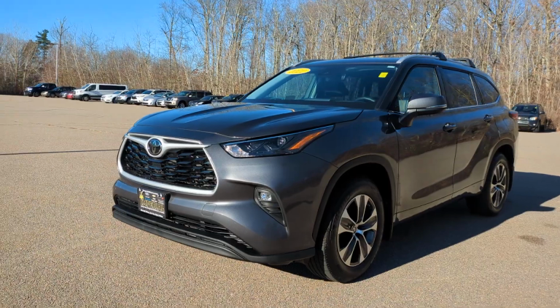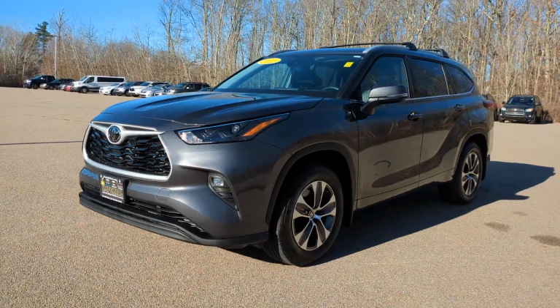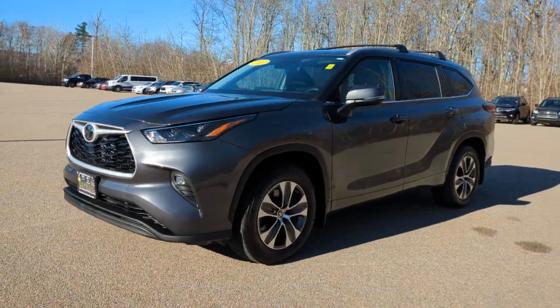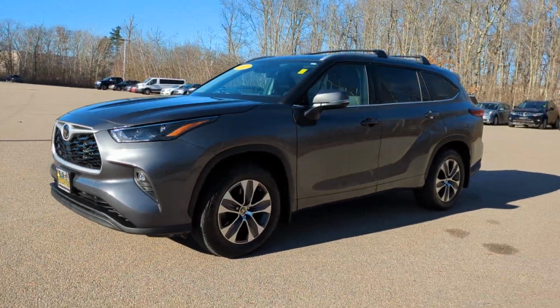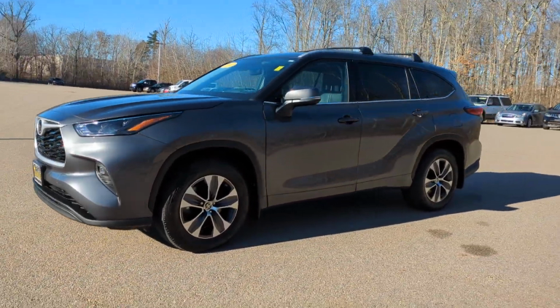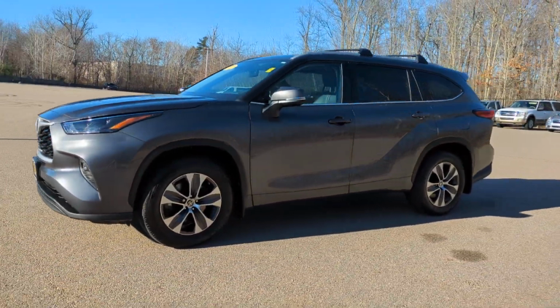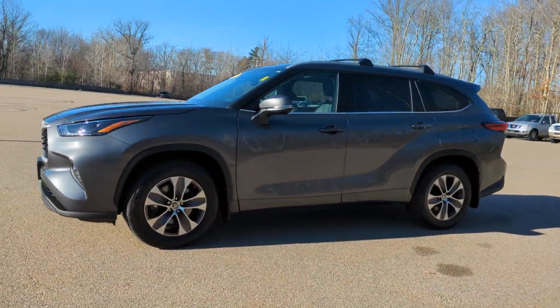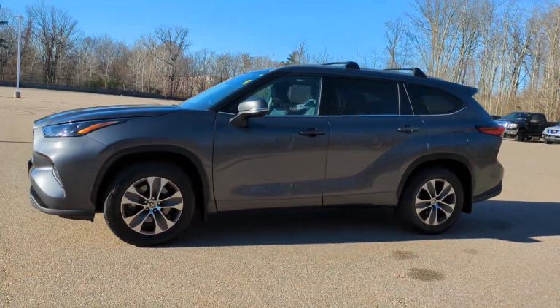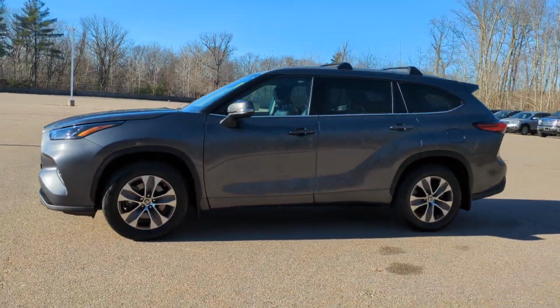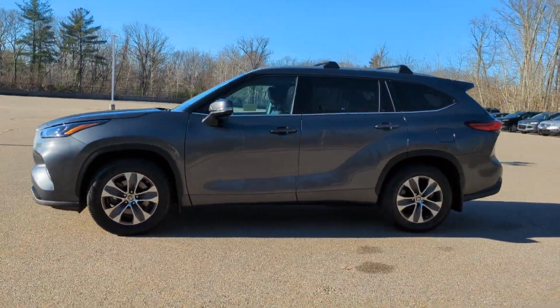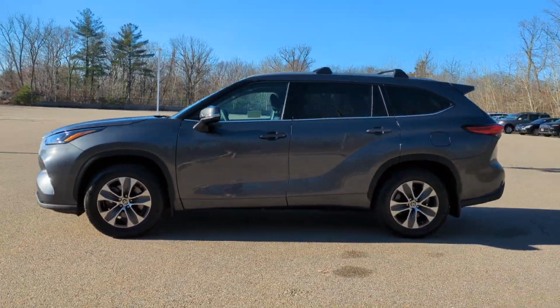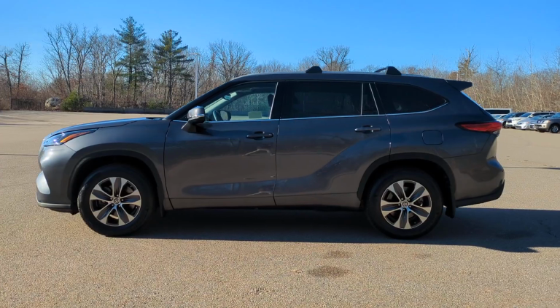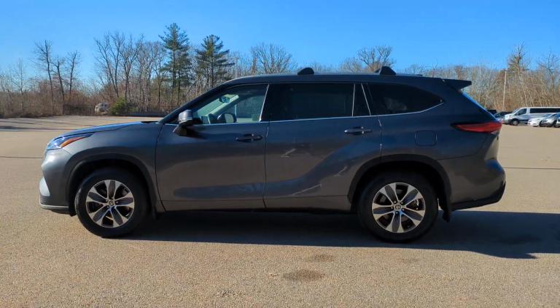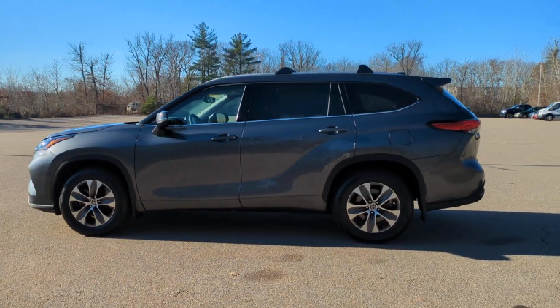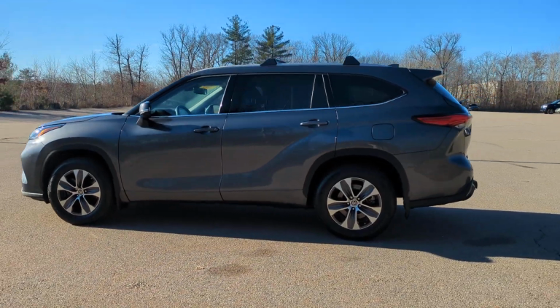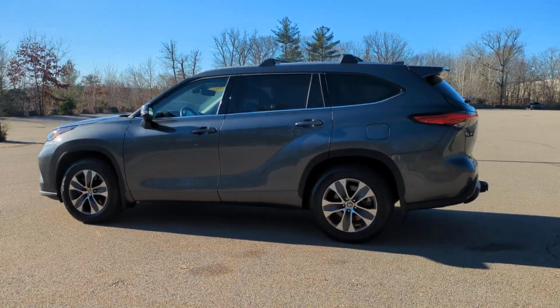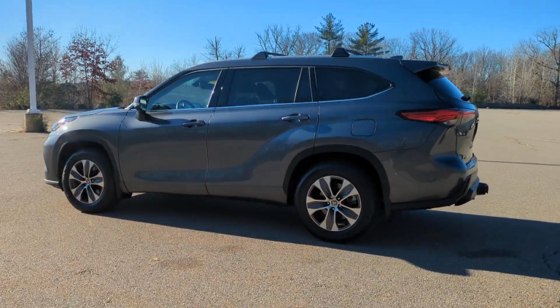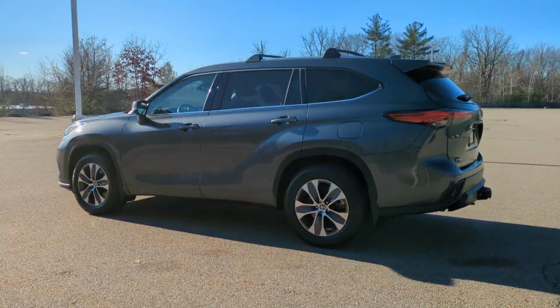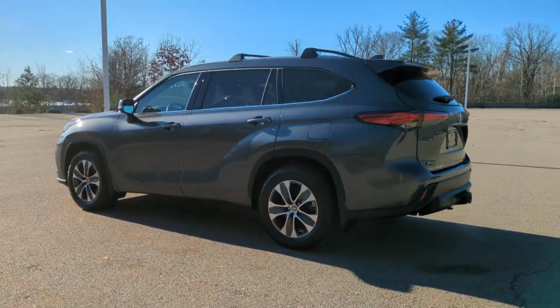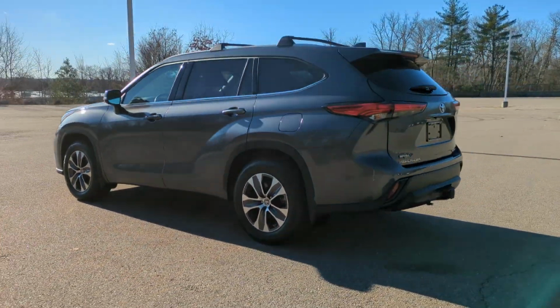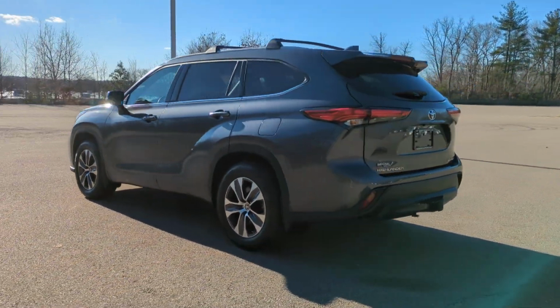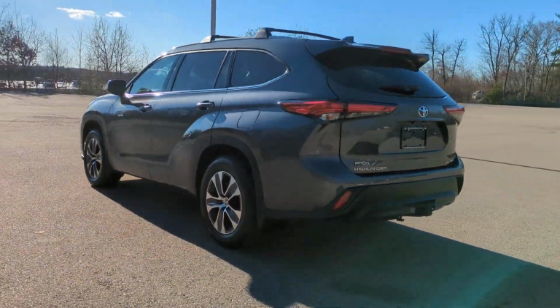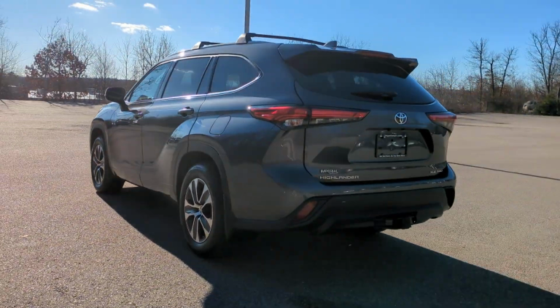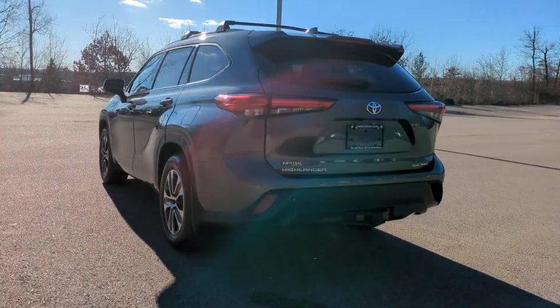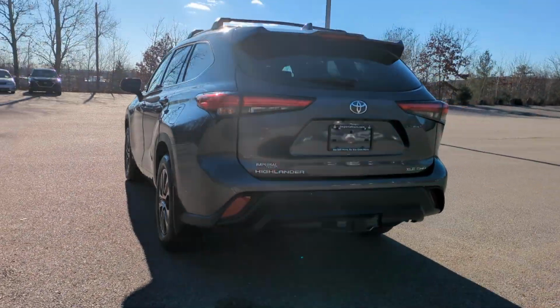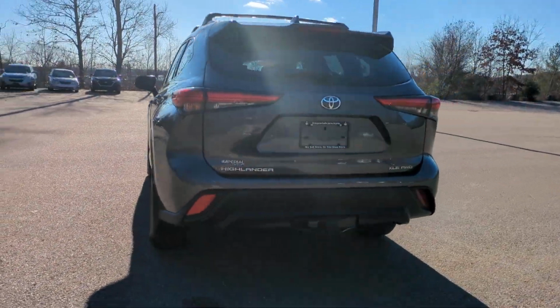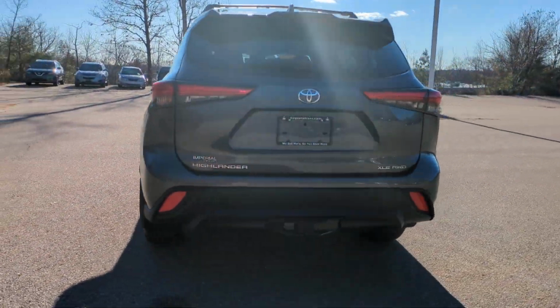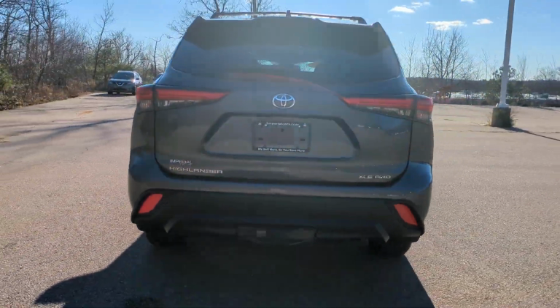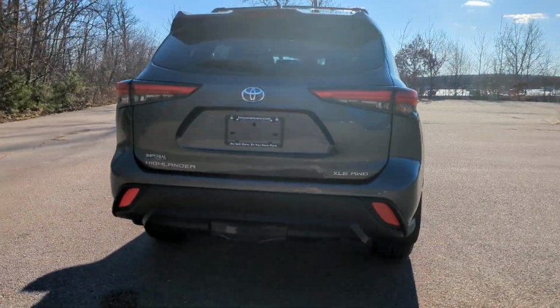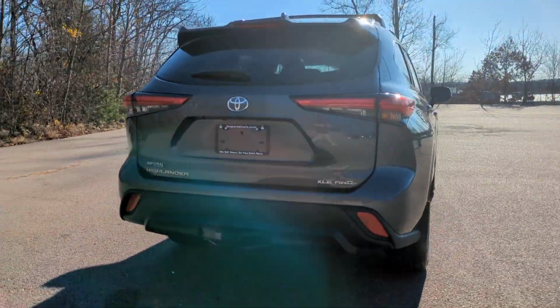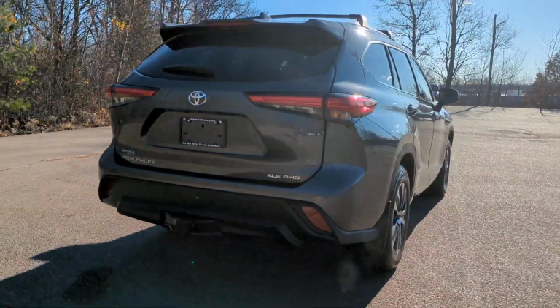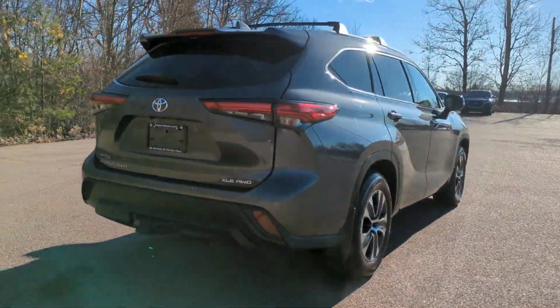Can you see yourself in the 2022 Toyota Highlander? This vehicle is an outstanding buy with fewer than 15,000 miles on the odometer. Give your family this spacious, efficient Highlander and start building your road trip memories.